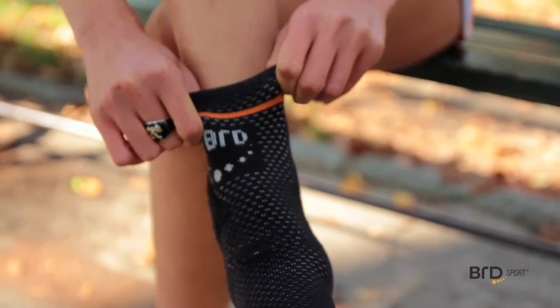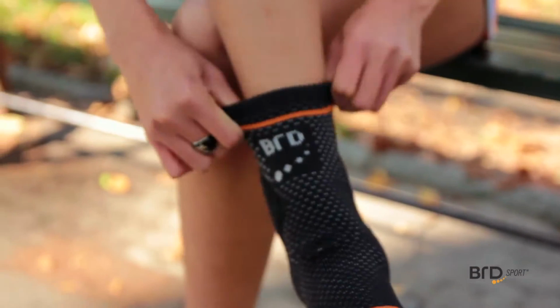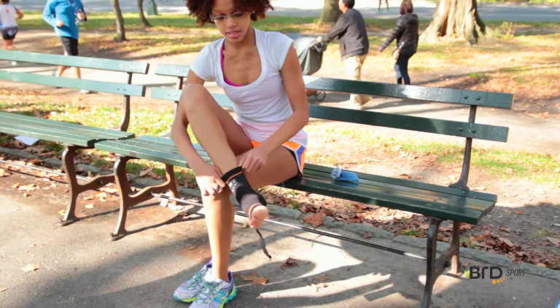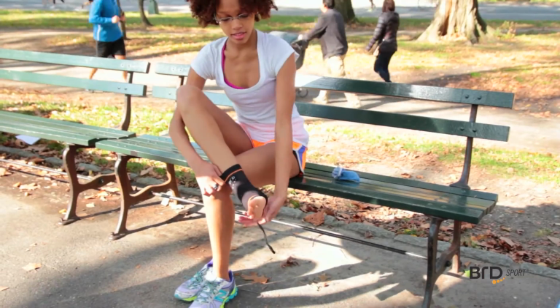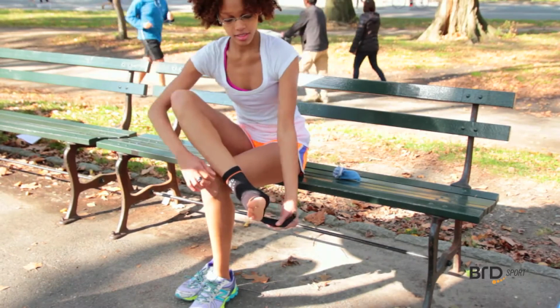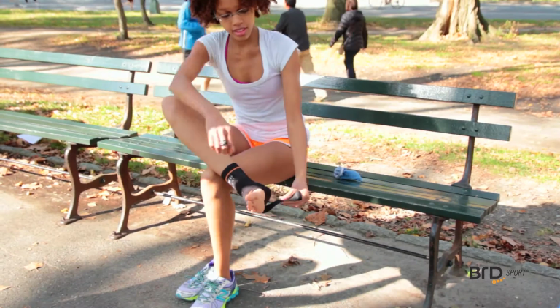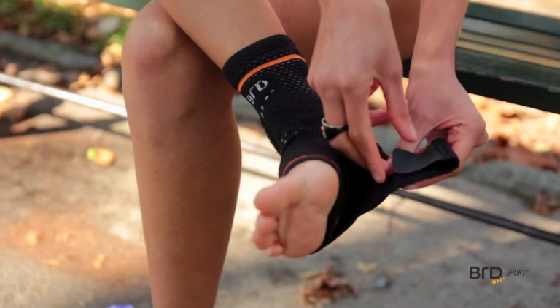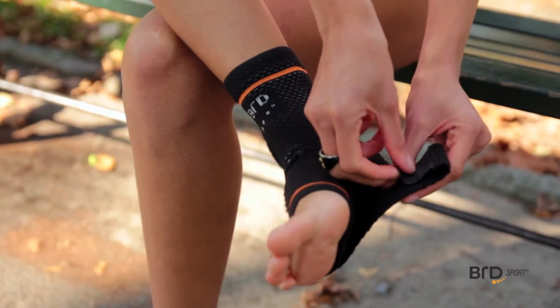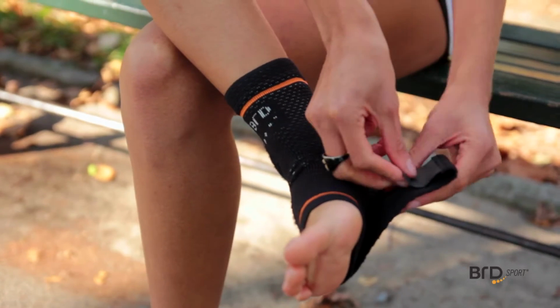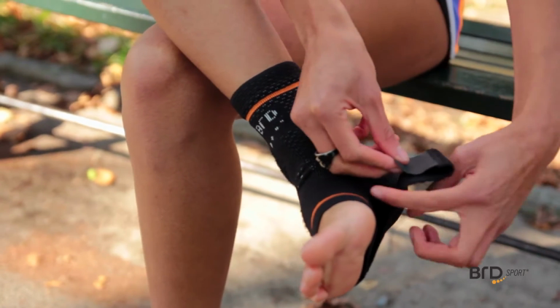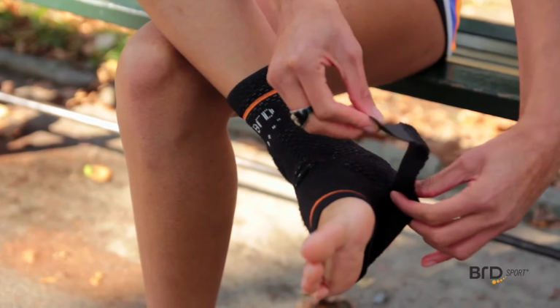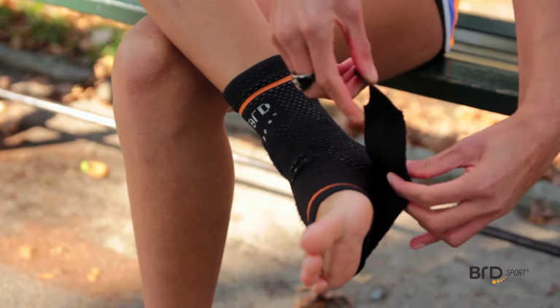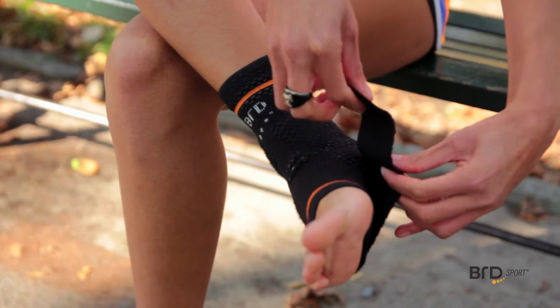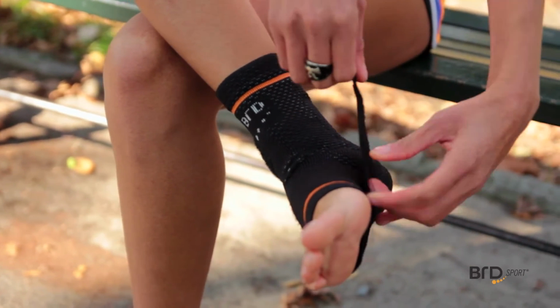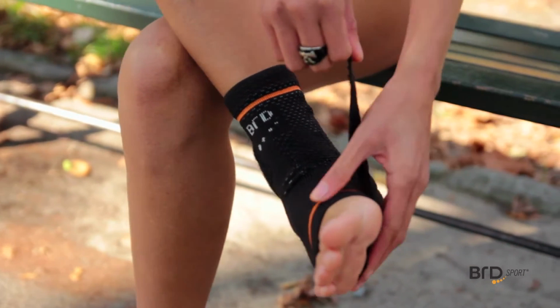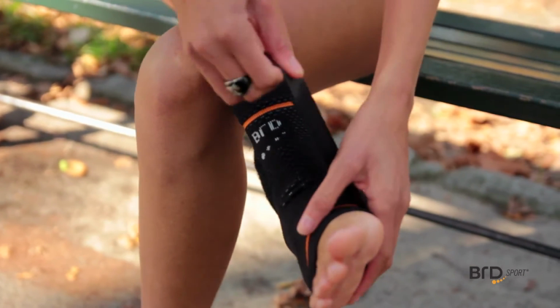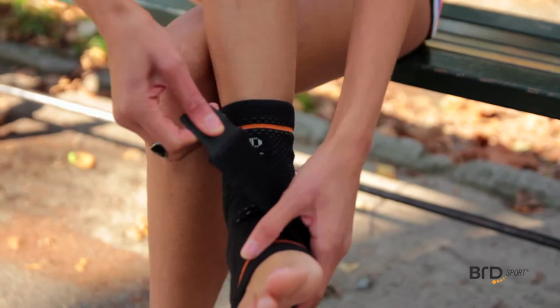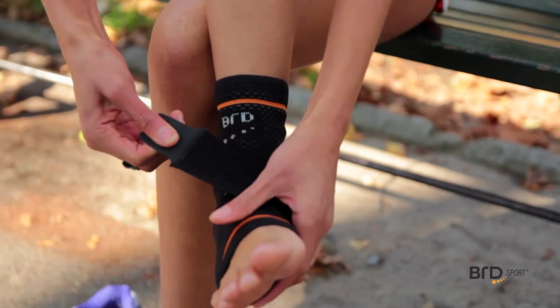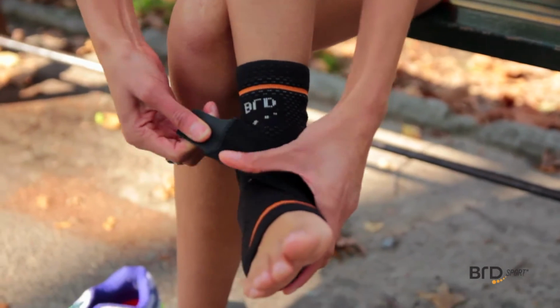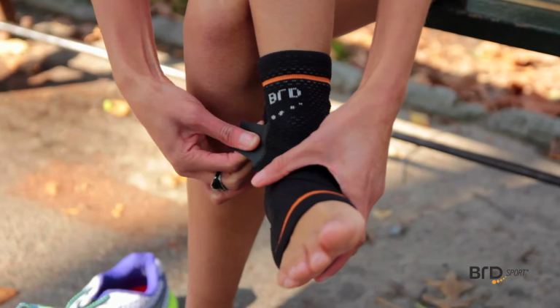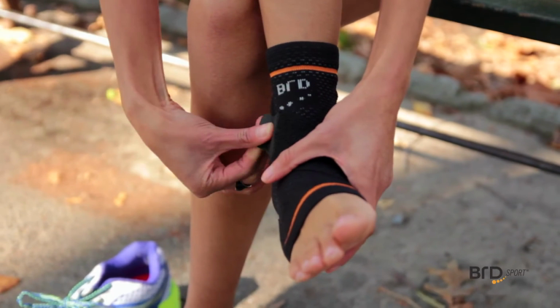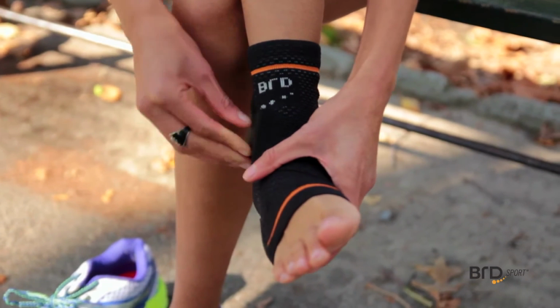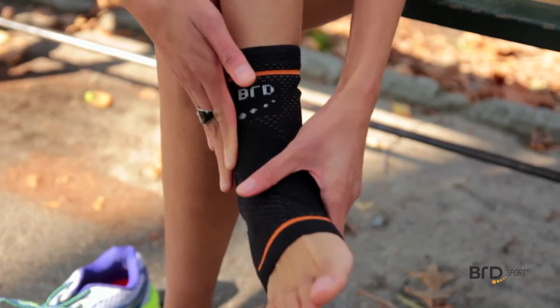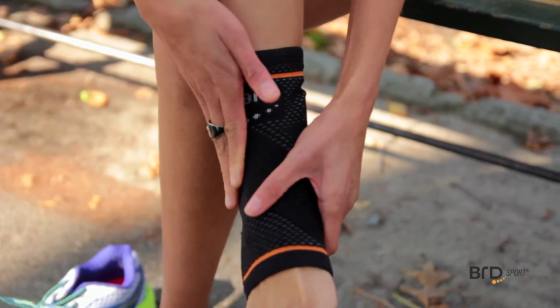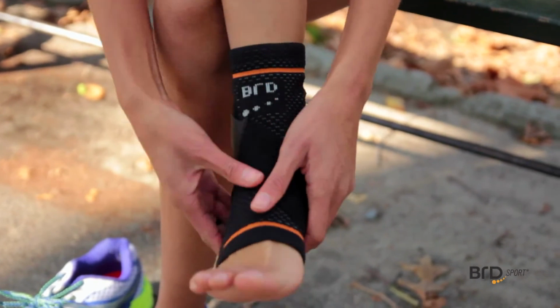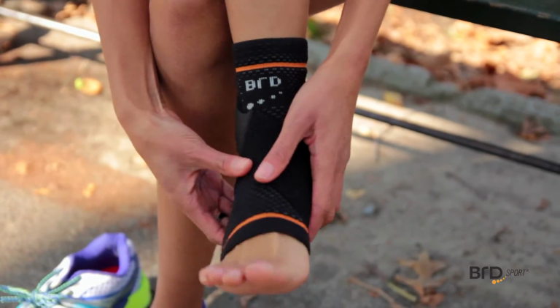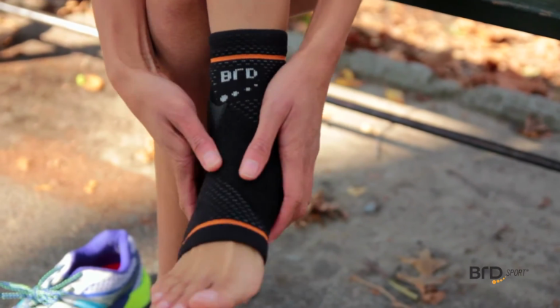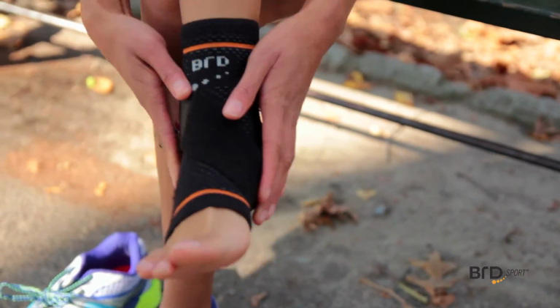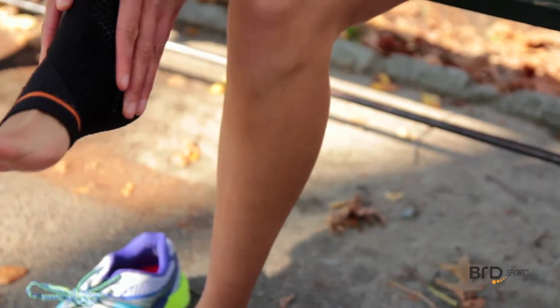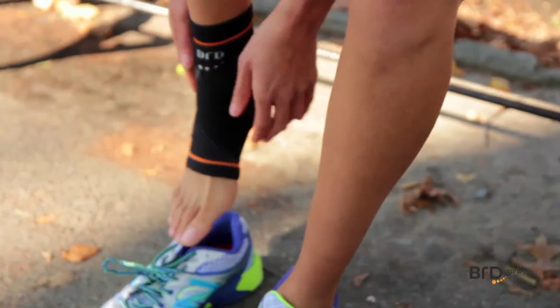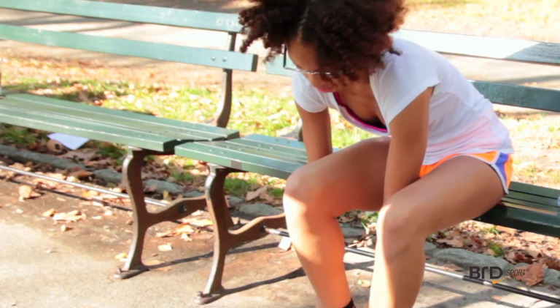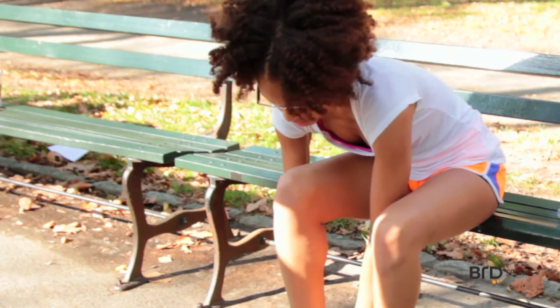Take the attached tension strap and place it under the arch and then across the top of your foot. Attach the strap to the velcro on the side of the ankle. Adjust the tension strap for personalized fit and comfort.